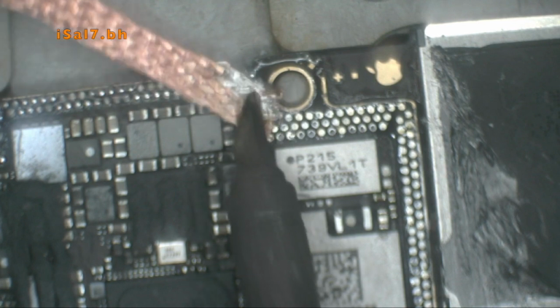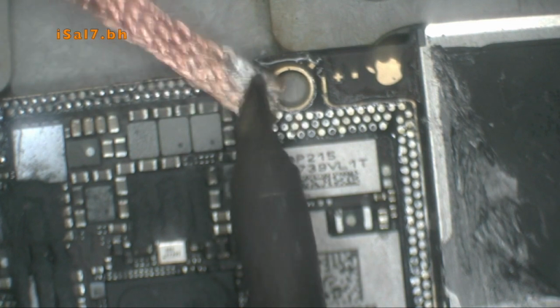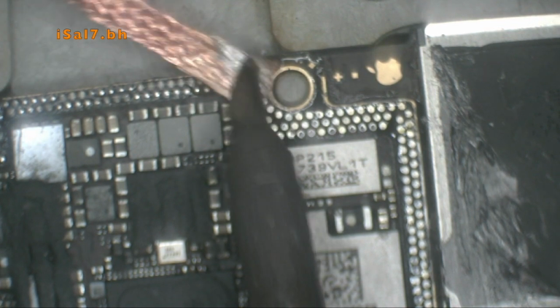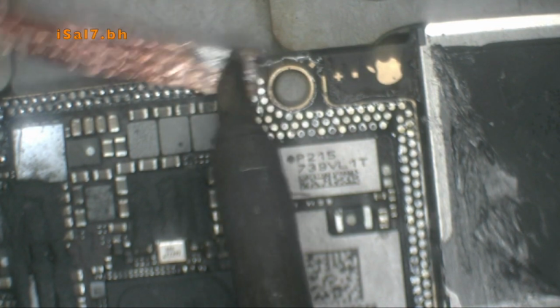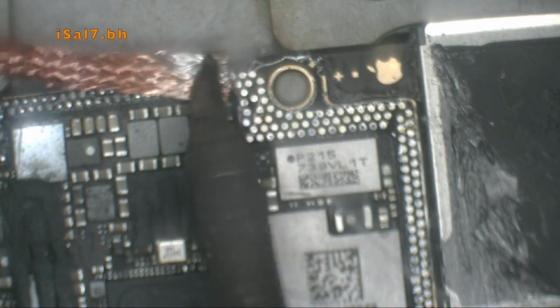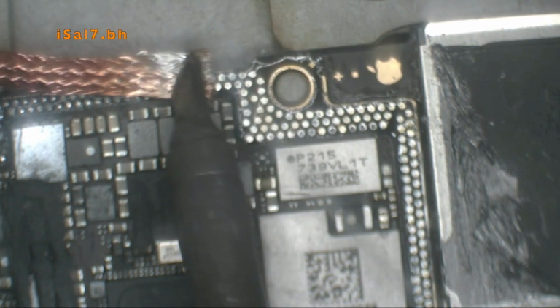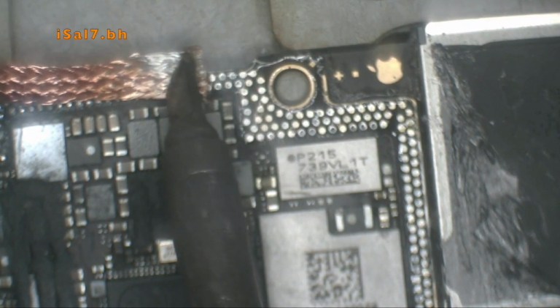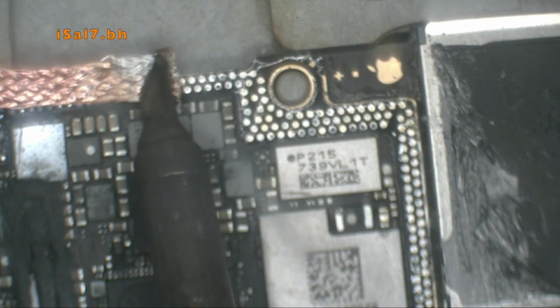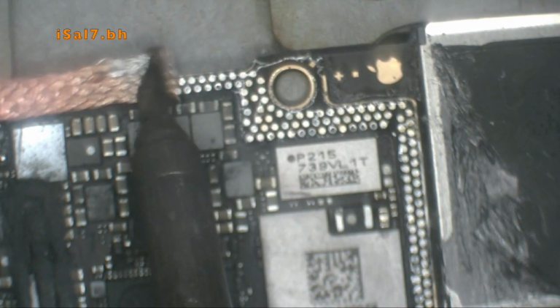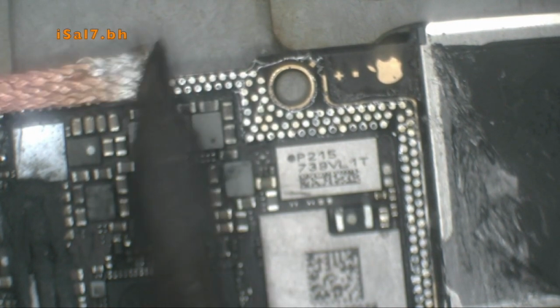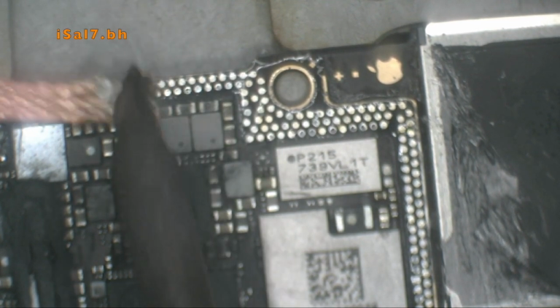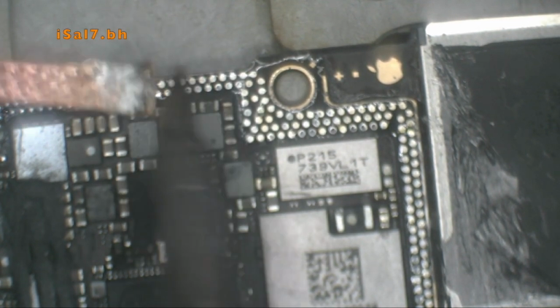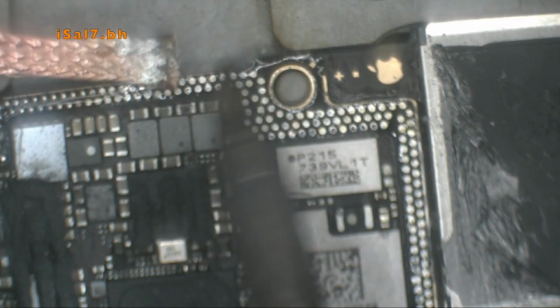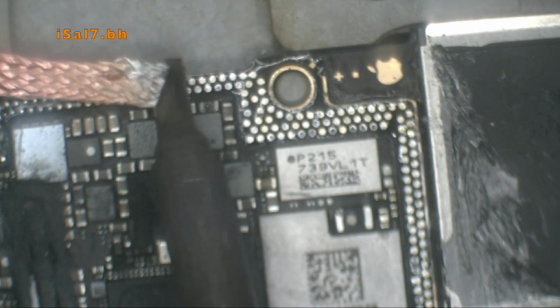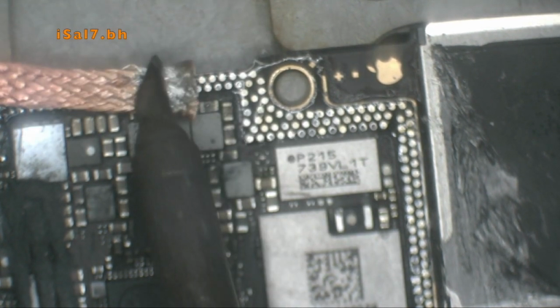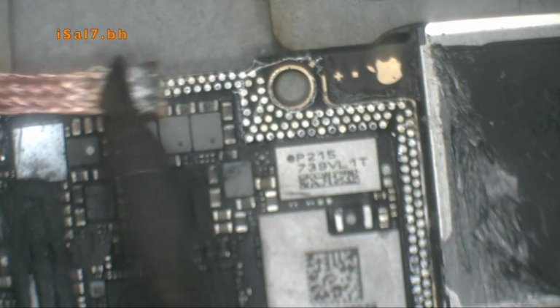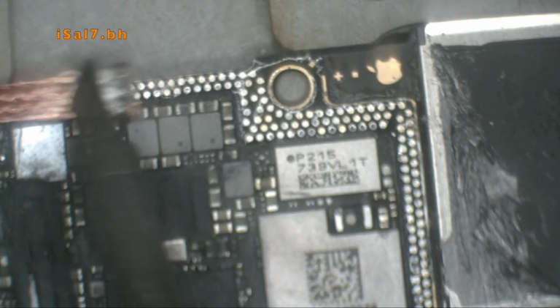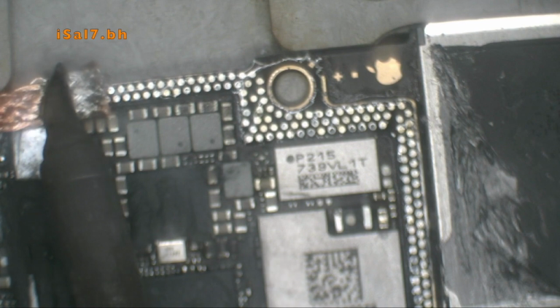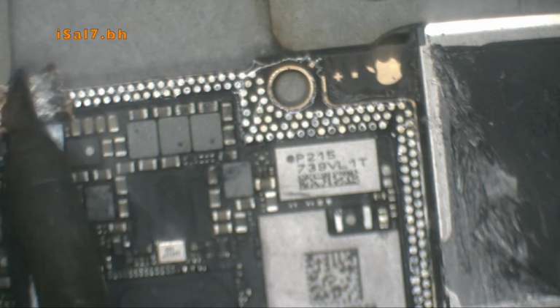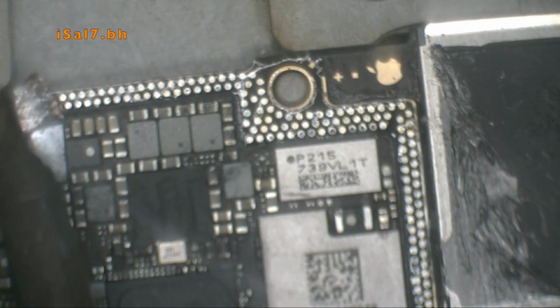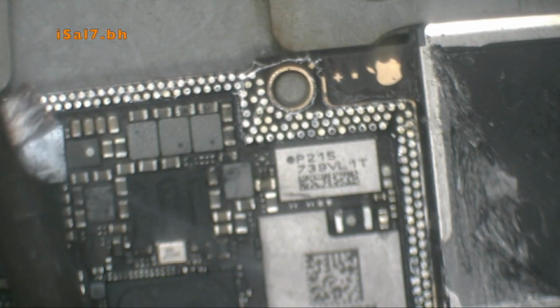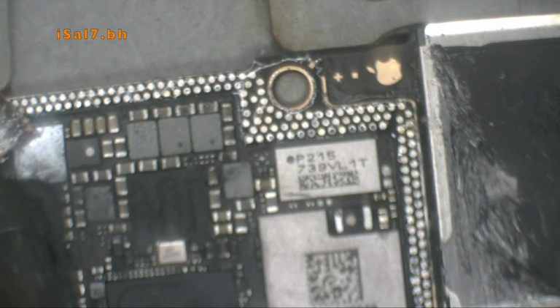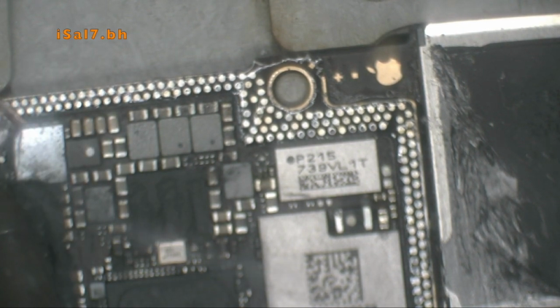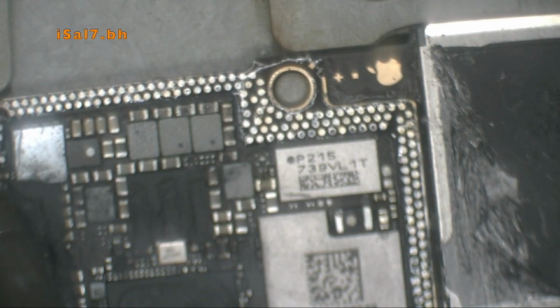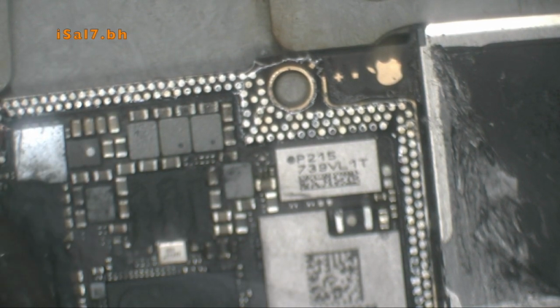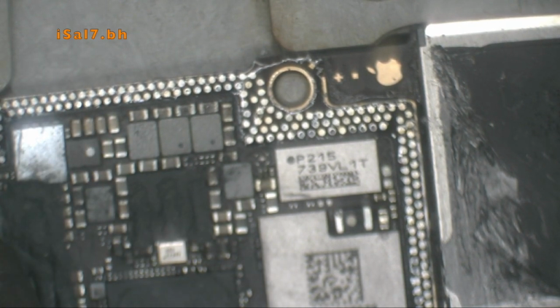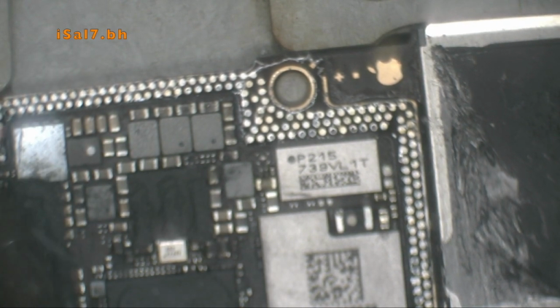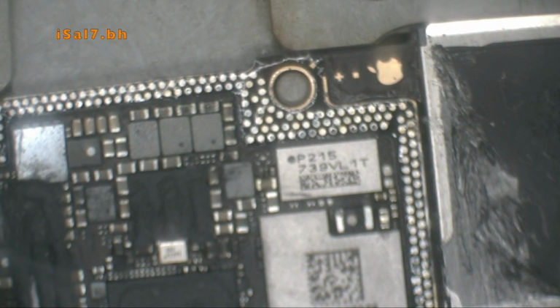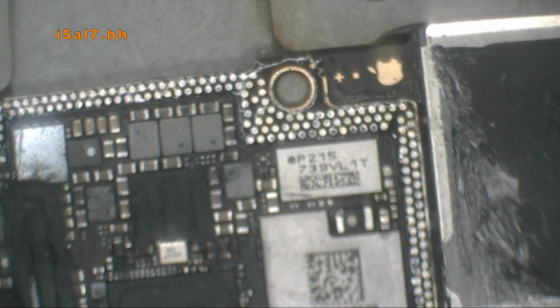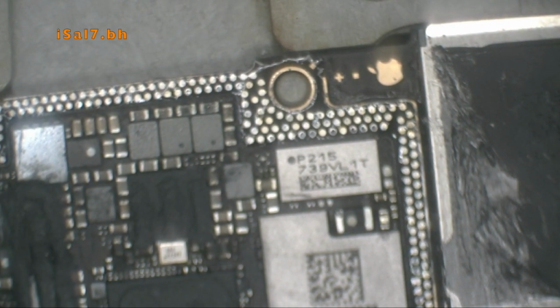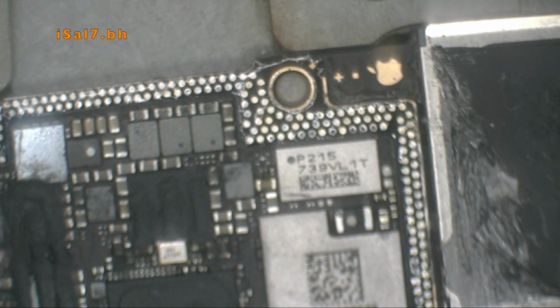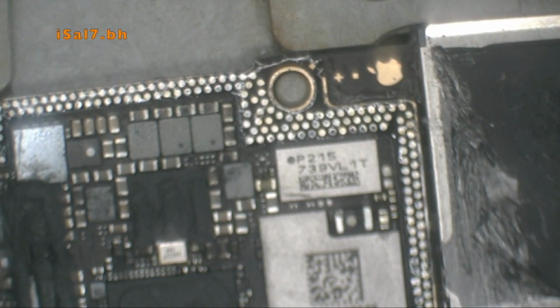We apply the paste — that's it, that's the end of it.